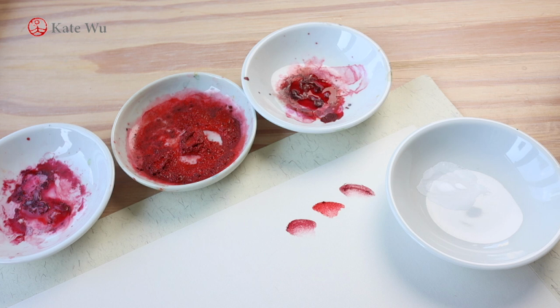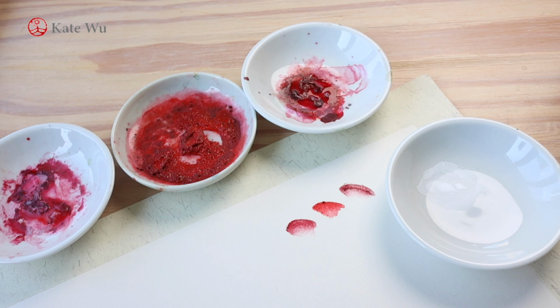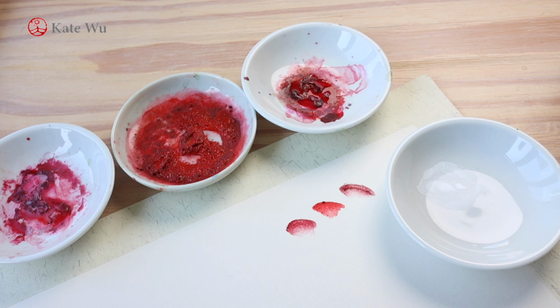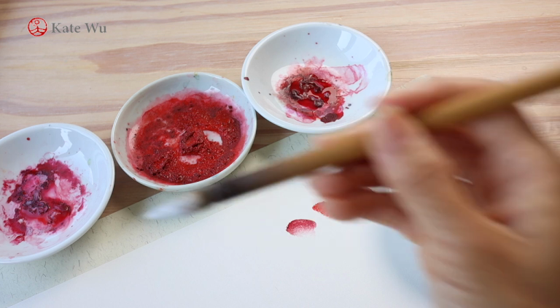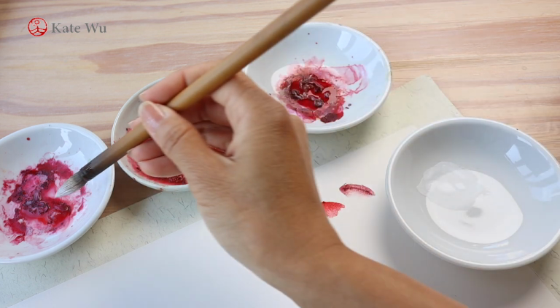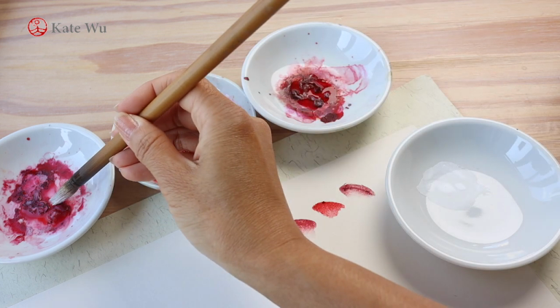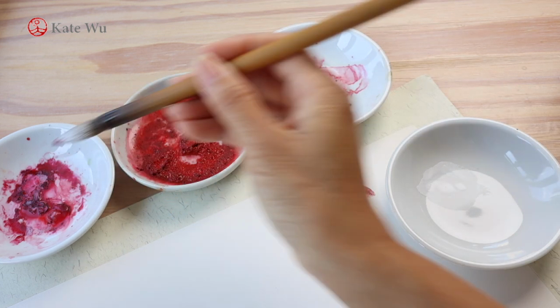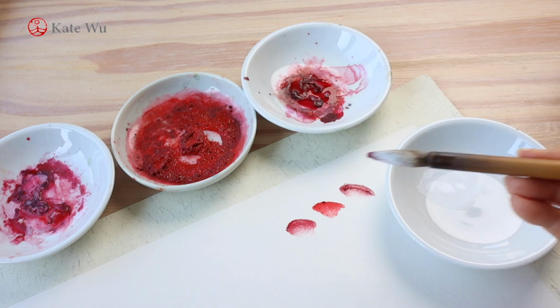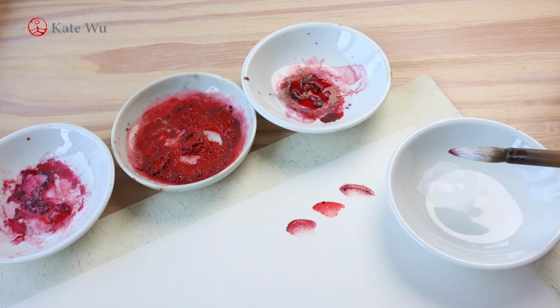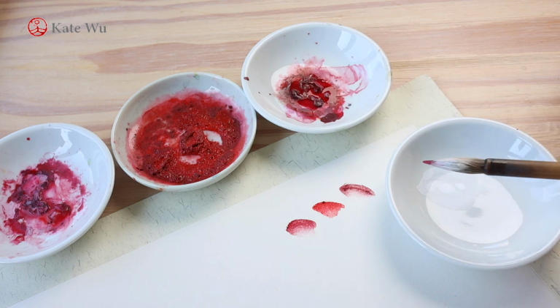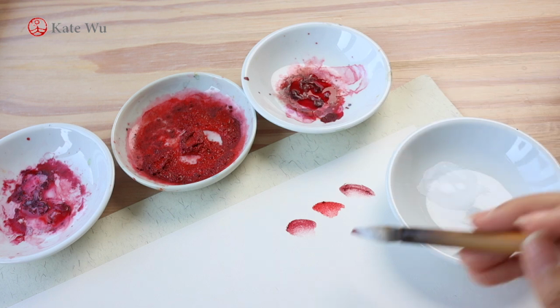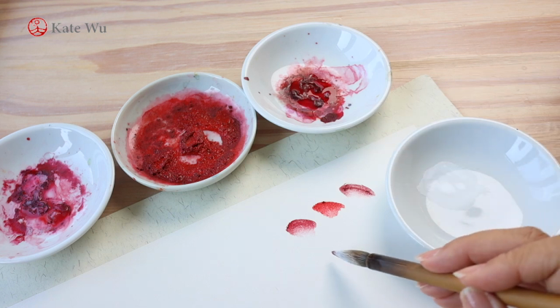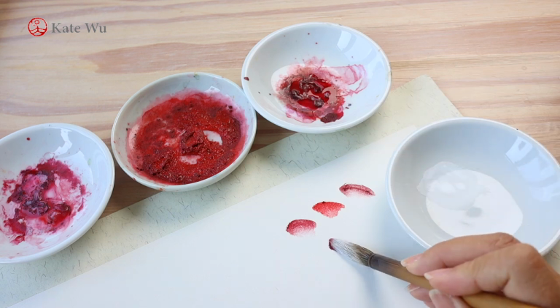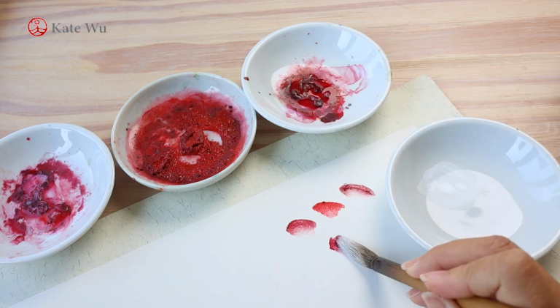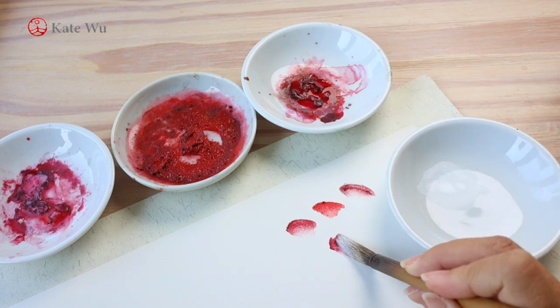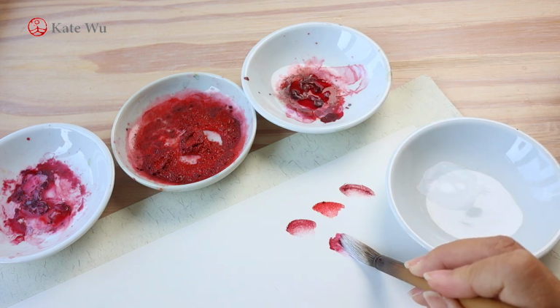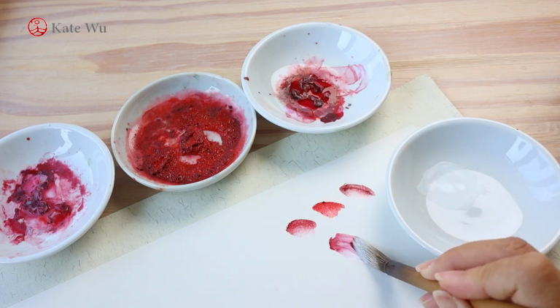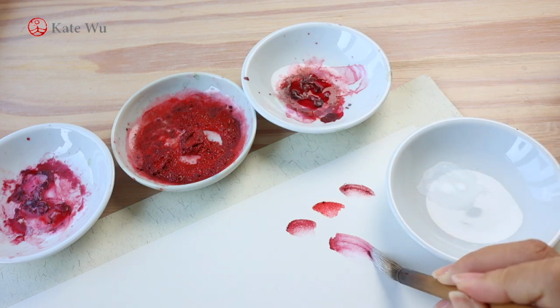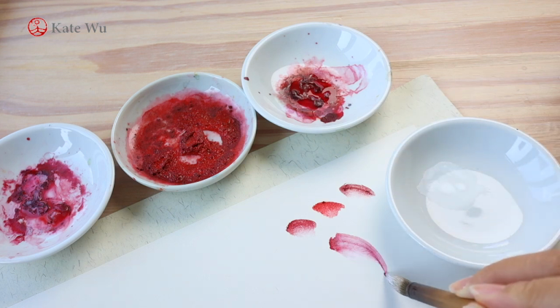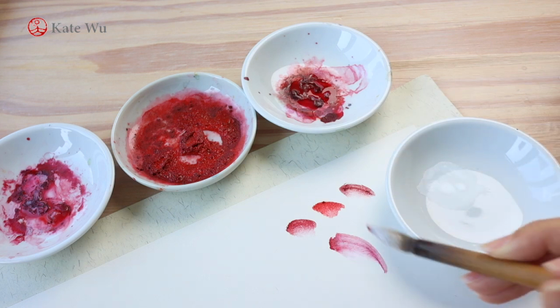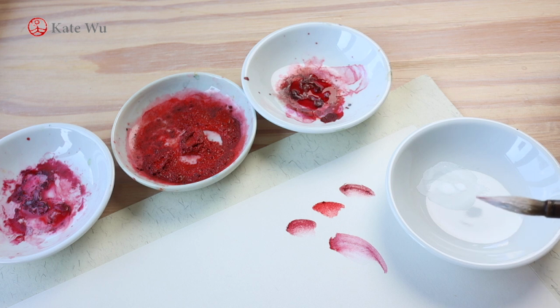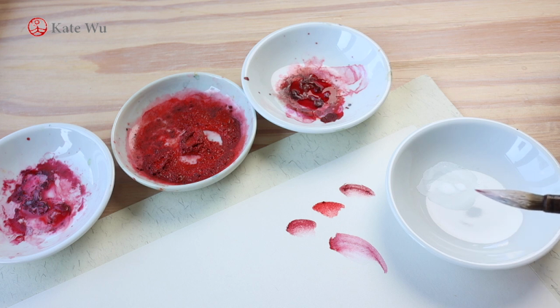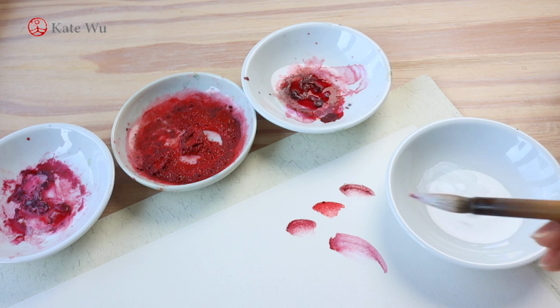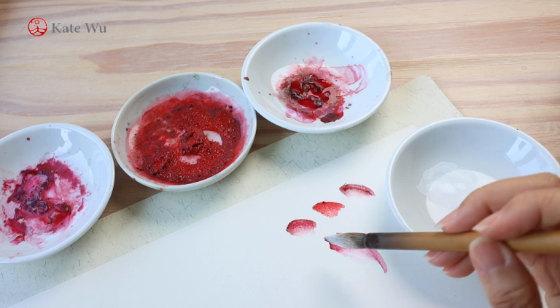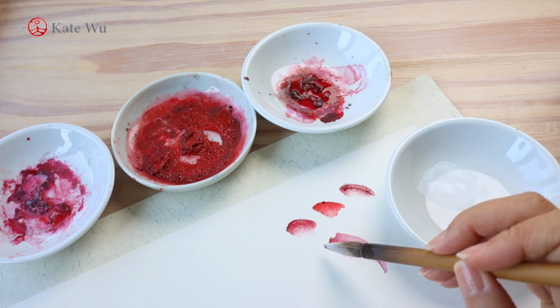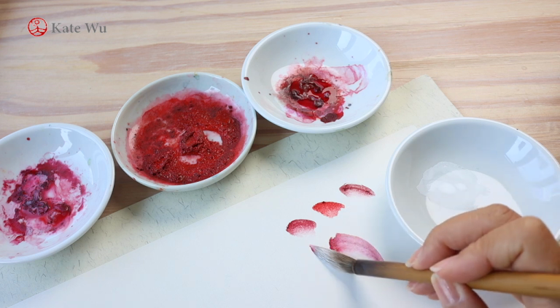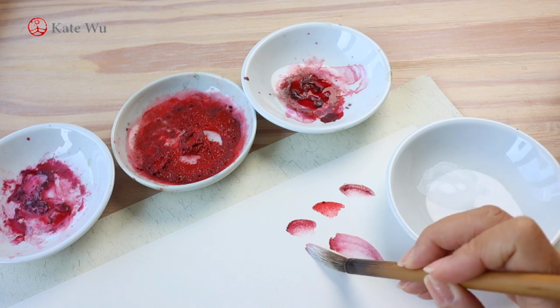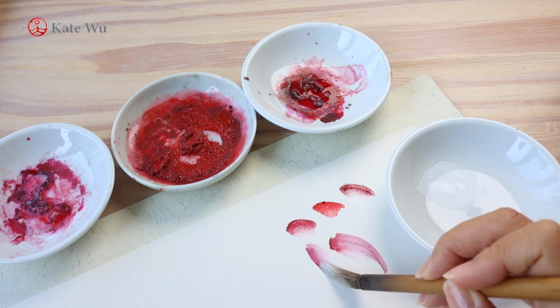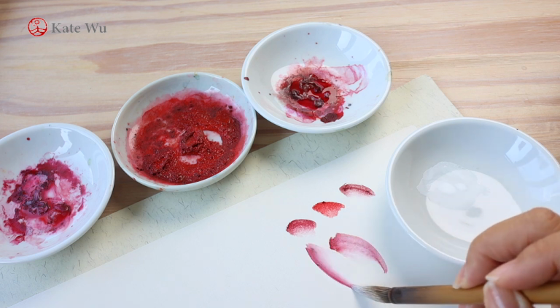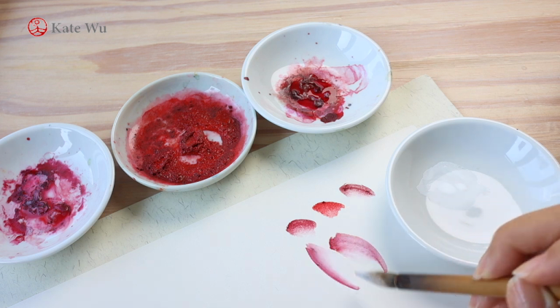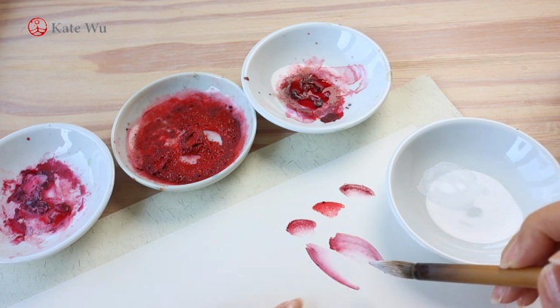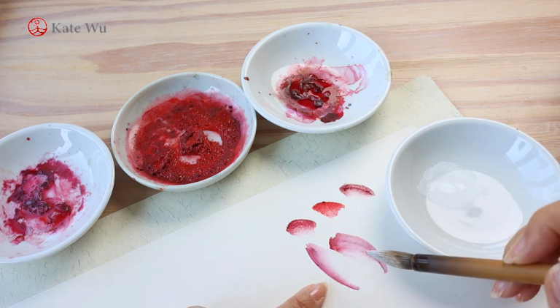I'm going to take some white color first, then dip the tip of my brush into clear water before I take some rouge — and that's the way to create the shades of pink.